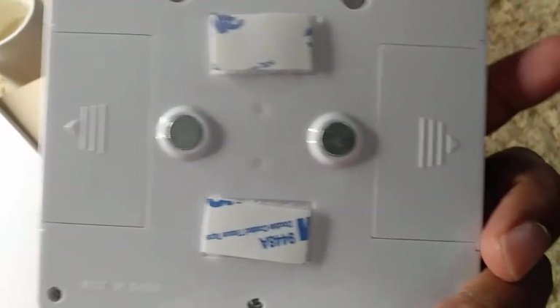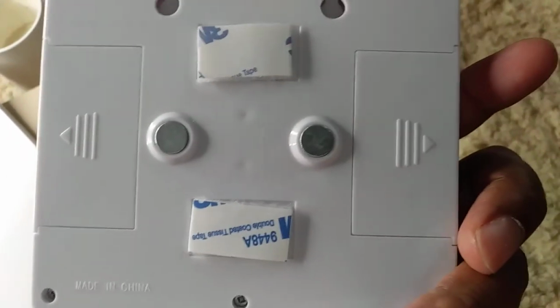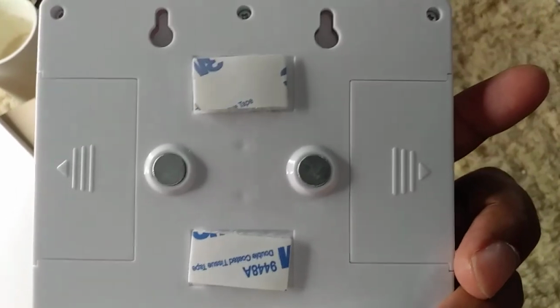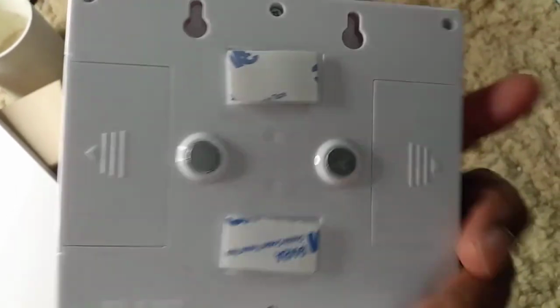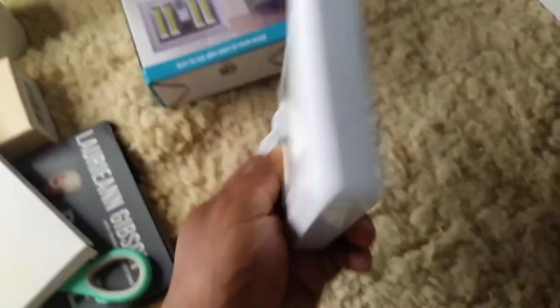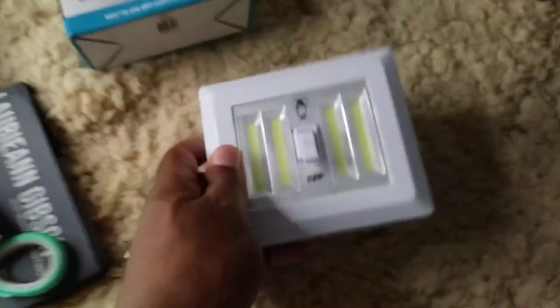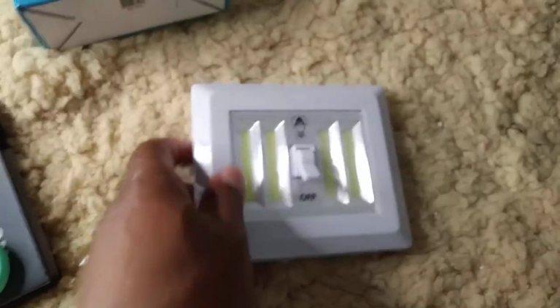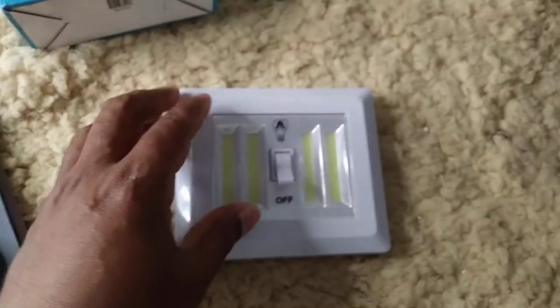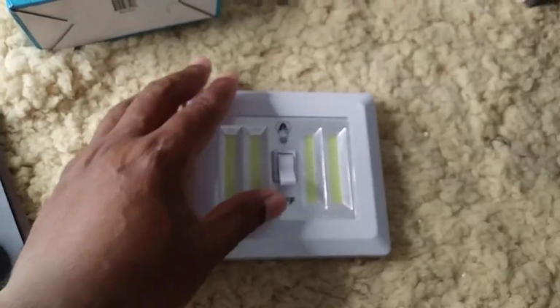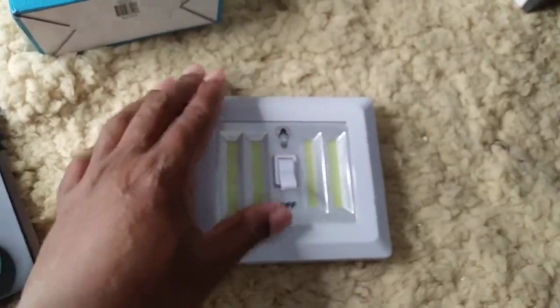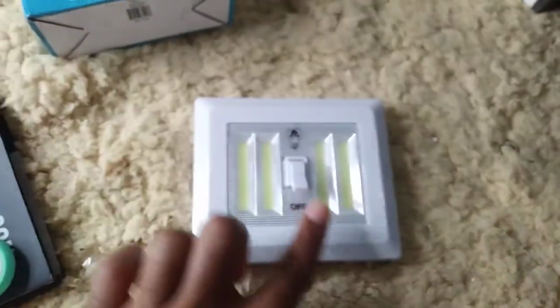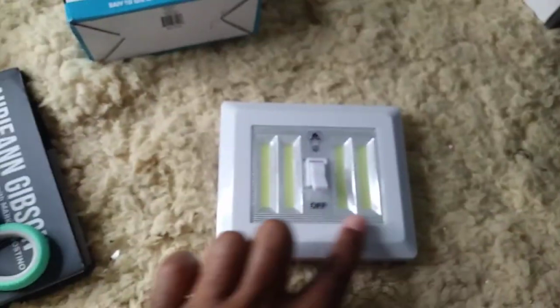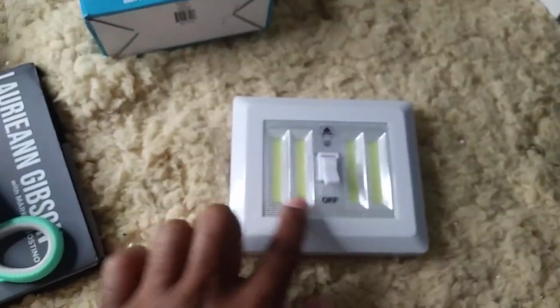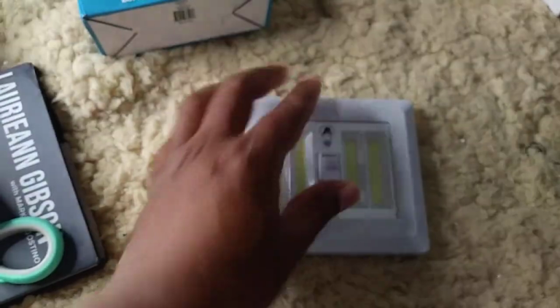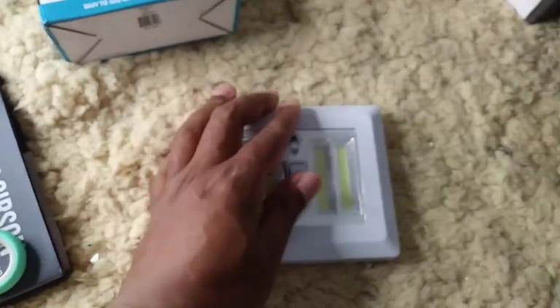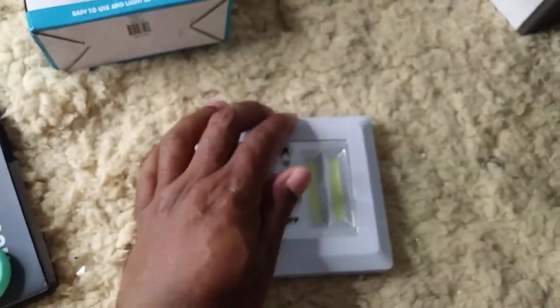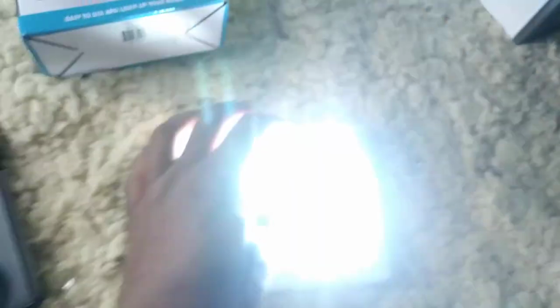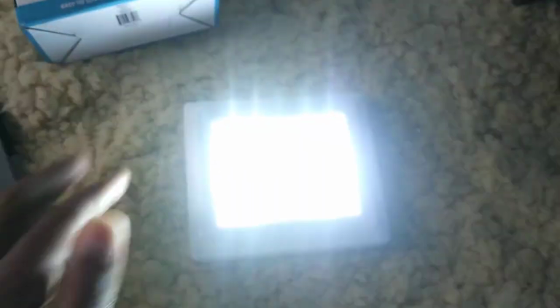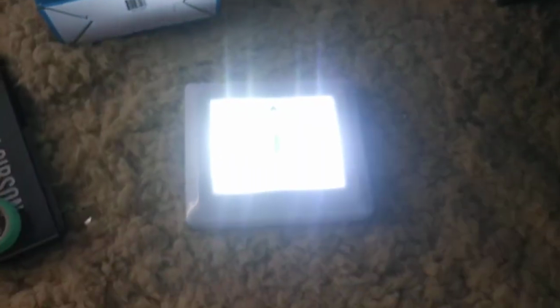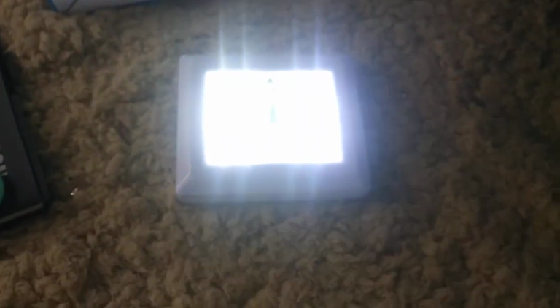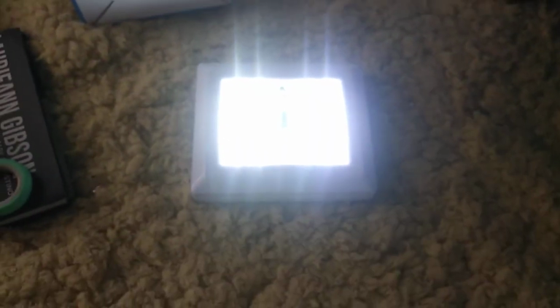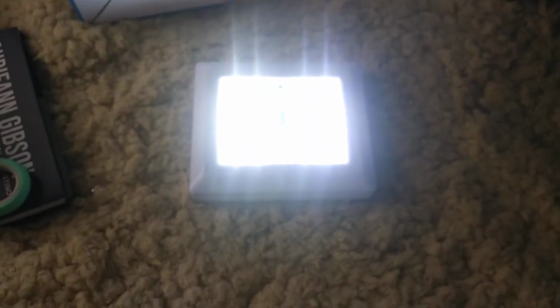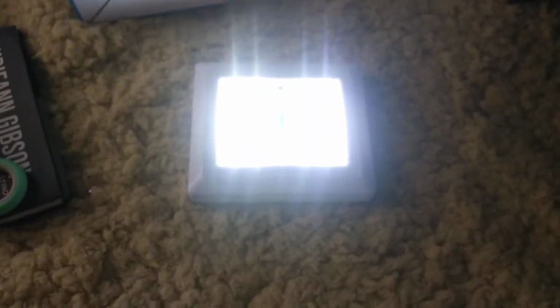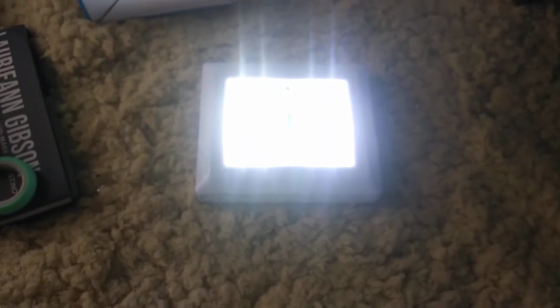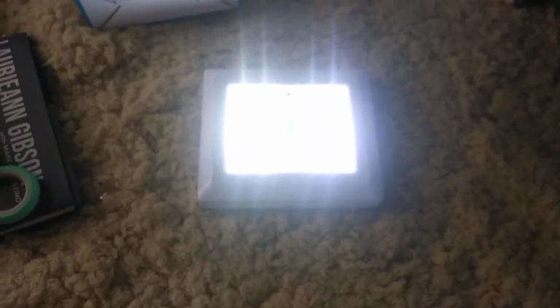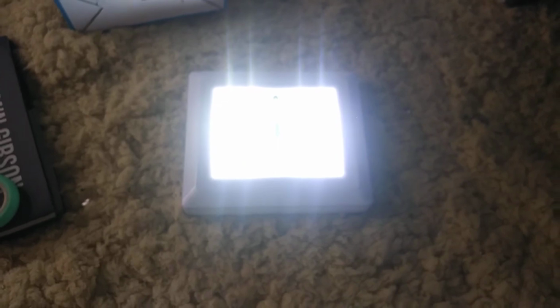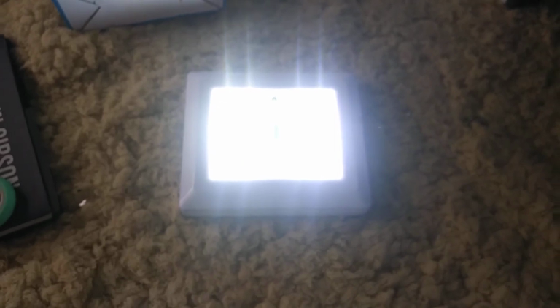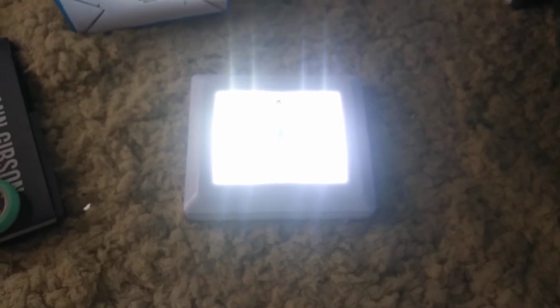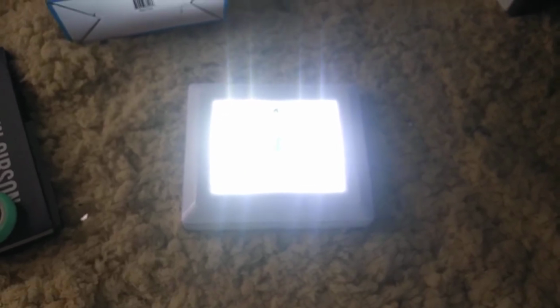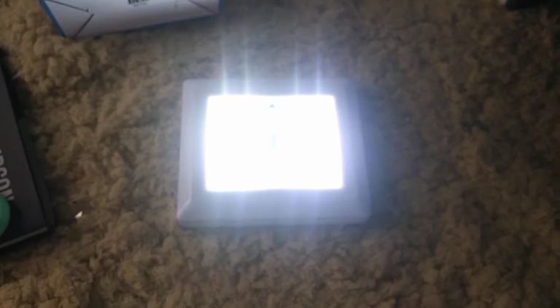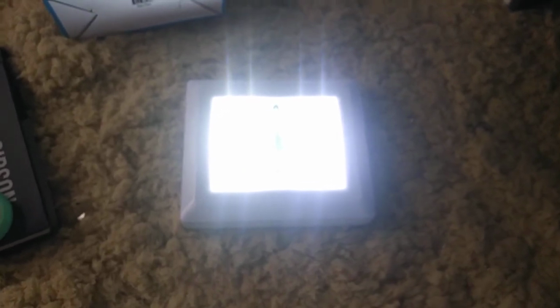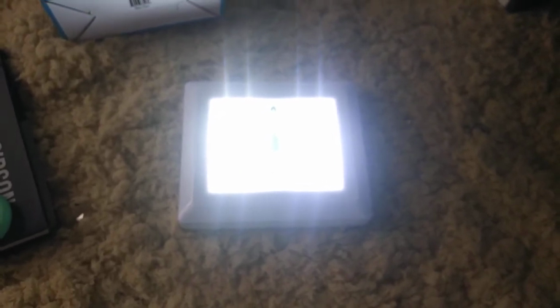It does take four AA batteries, but I want you to look at how bright this light is. That is the off. You turn it on and look at how bright that is. Really good for lighting up any room. An affordable way to be able to add some light to your space.